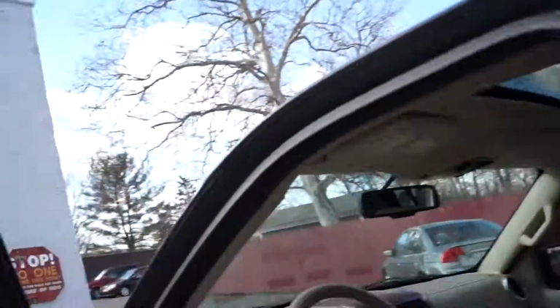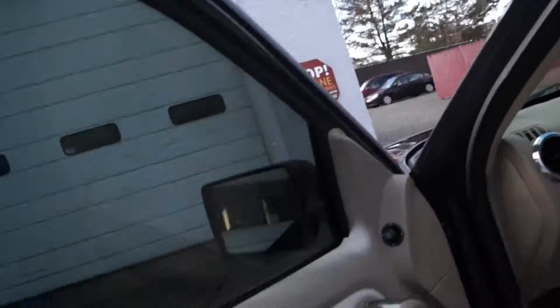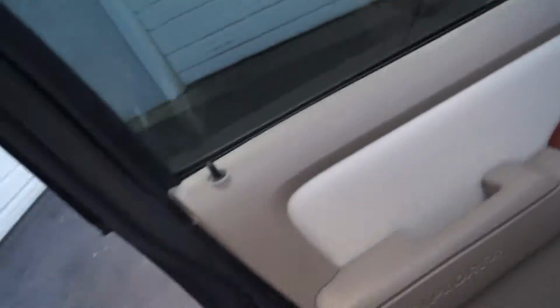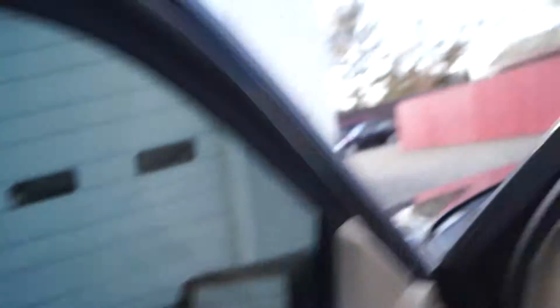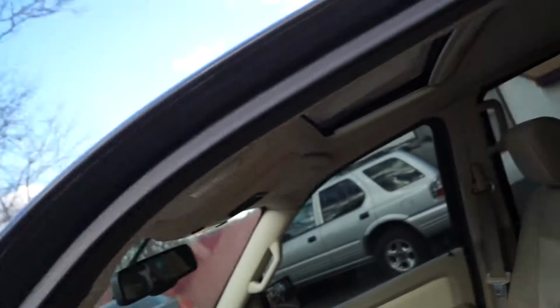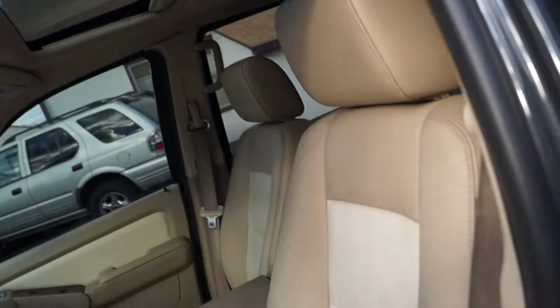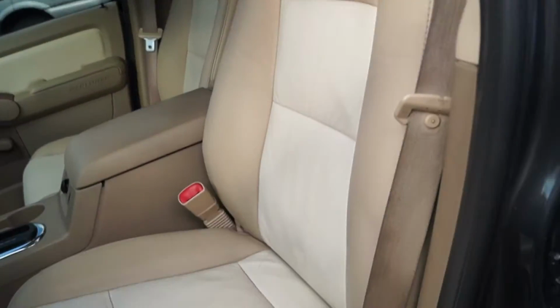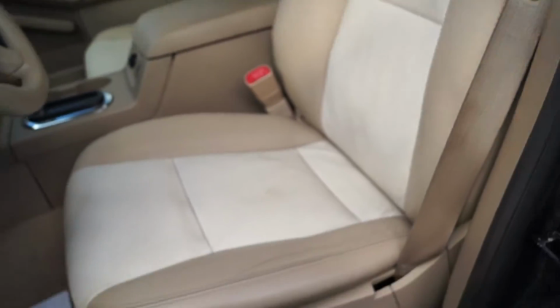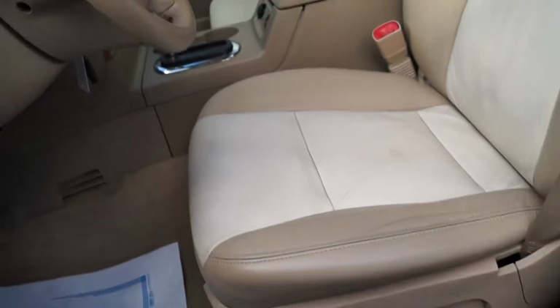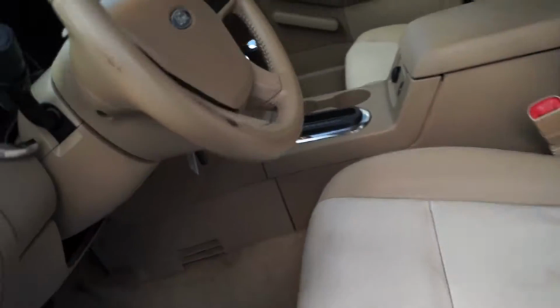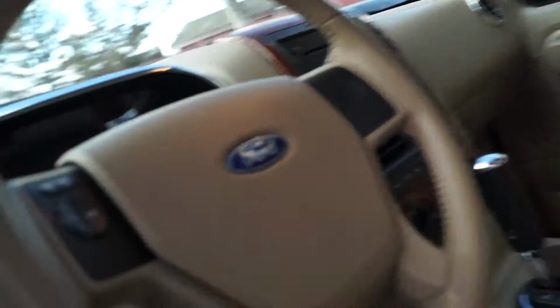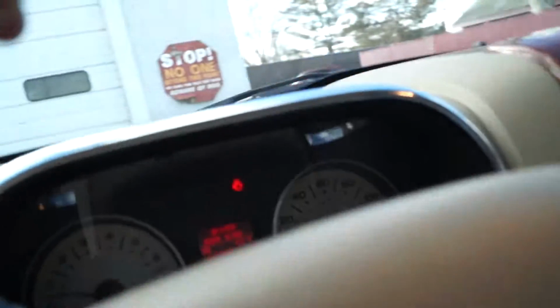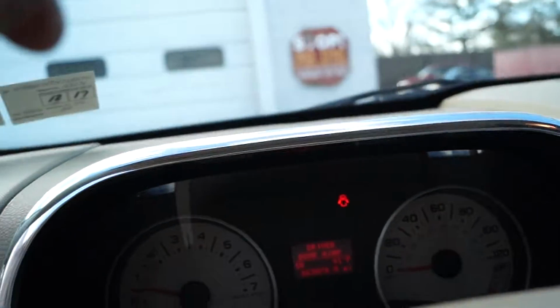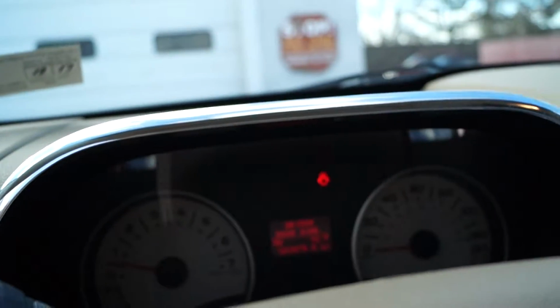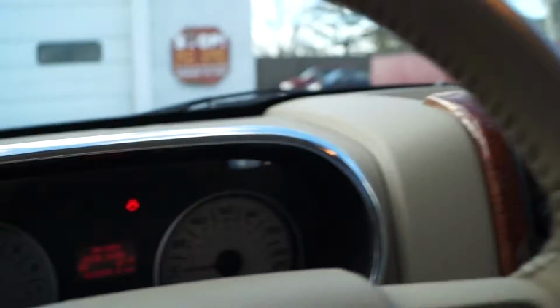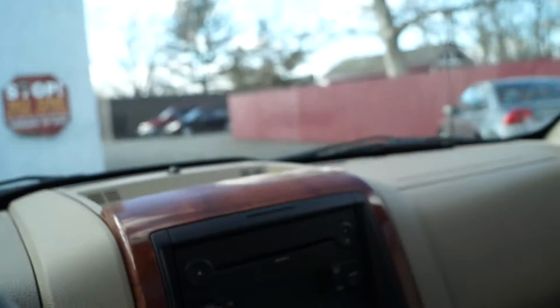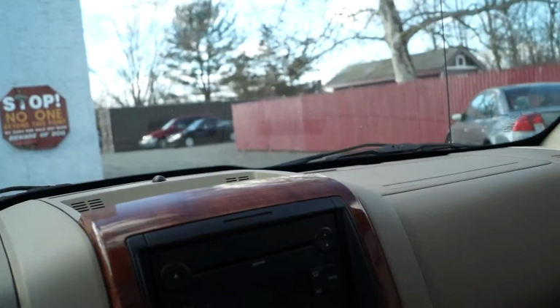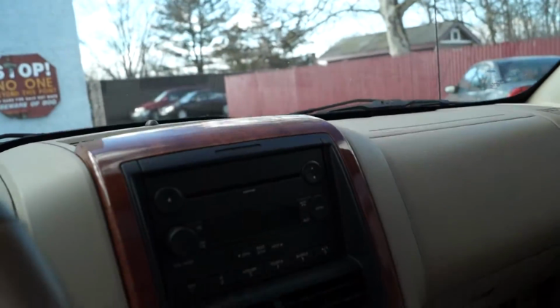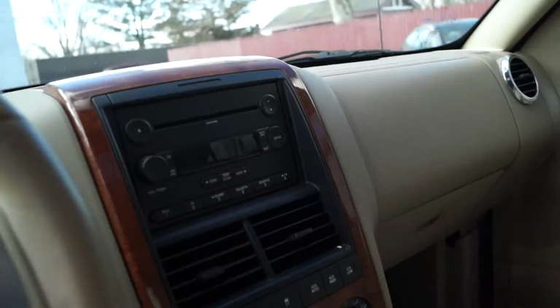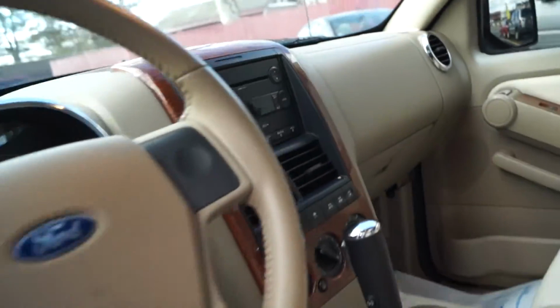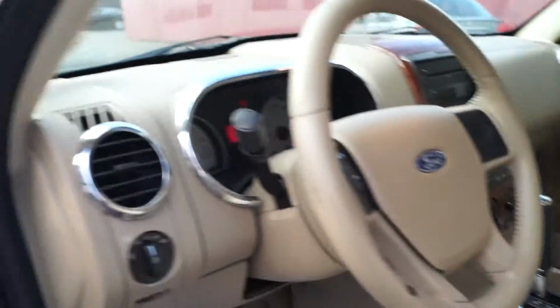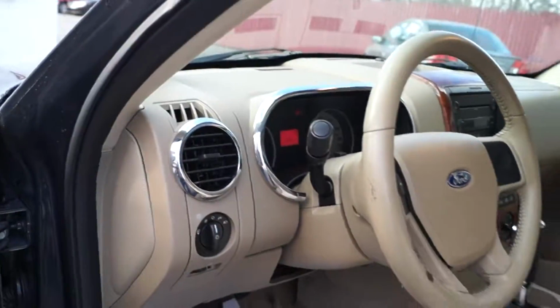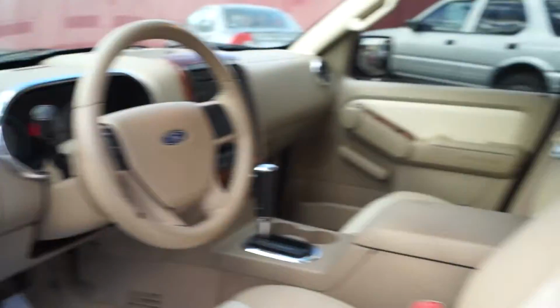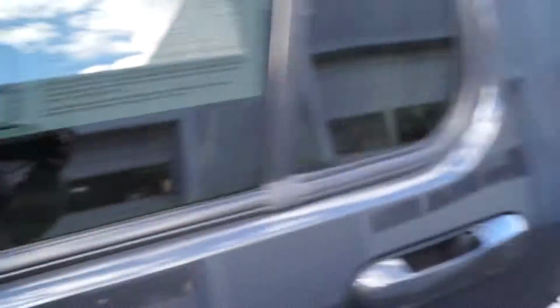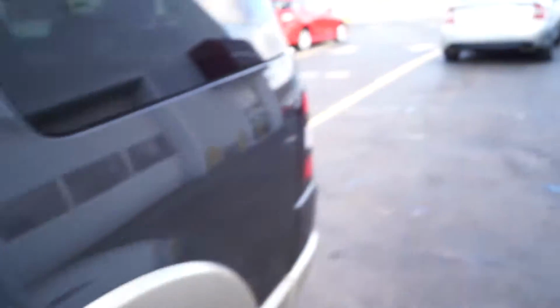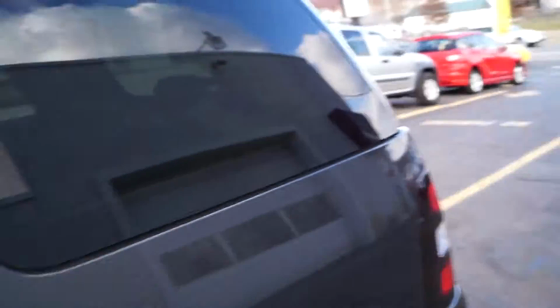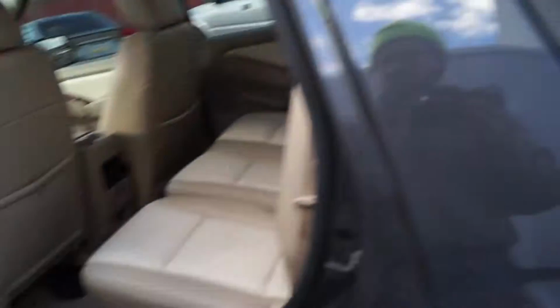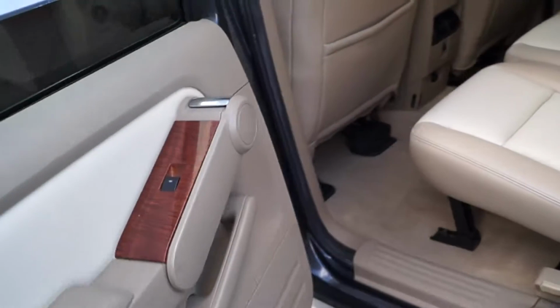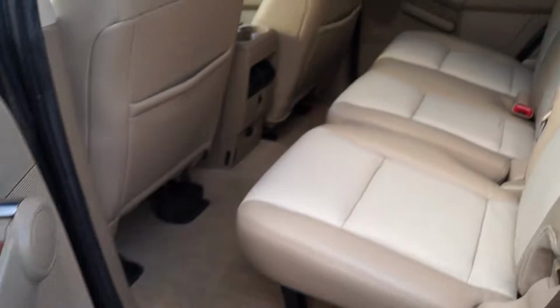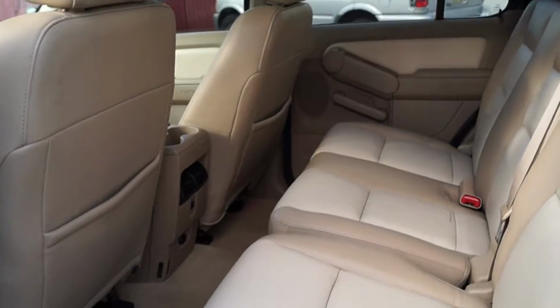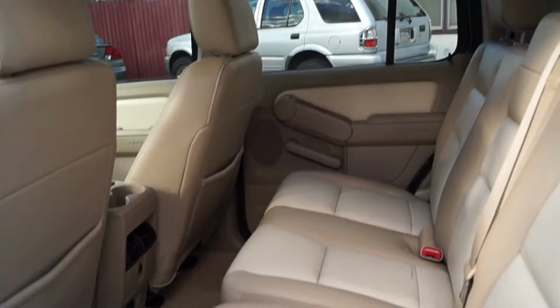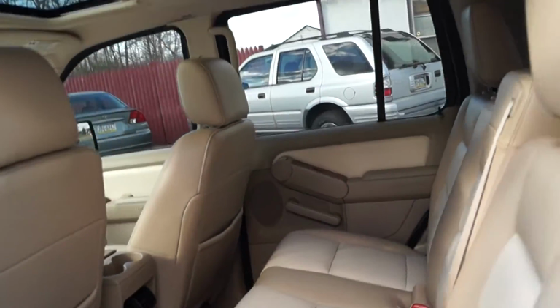It's got power windows, locks, and mirrors. The leather's in good shape for one of these. It shows 163,000 miles on the odometer of course. It's just as clean in the back as well.